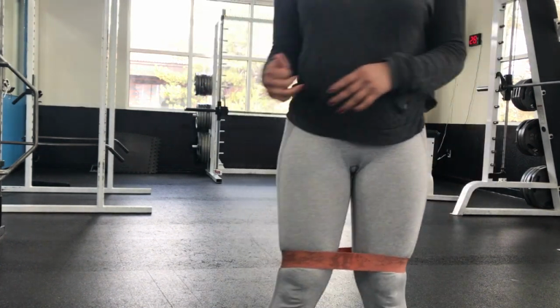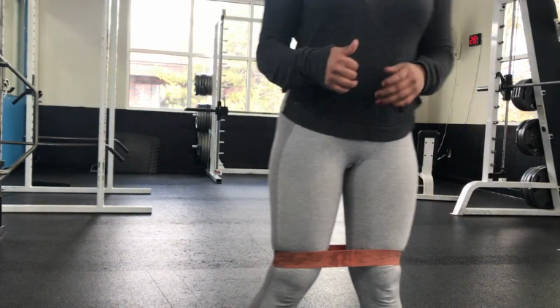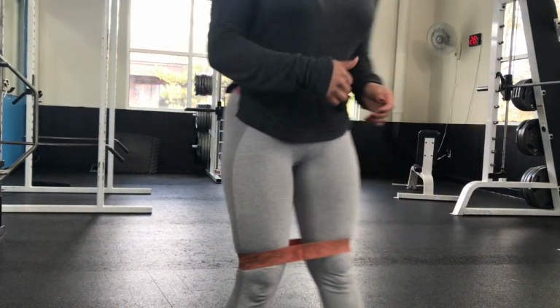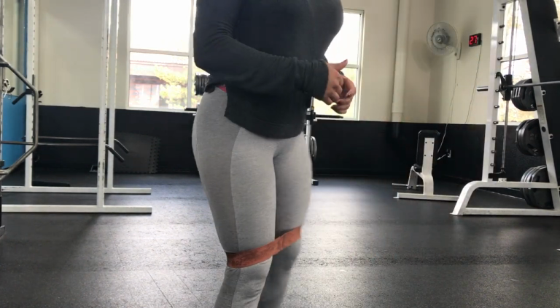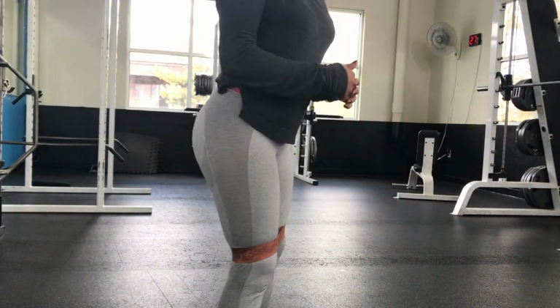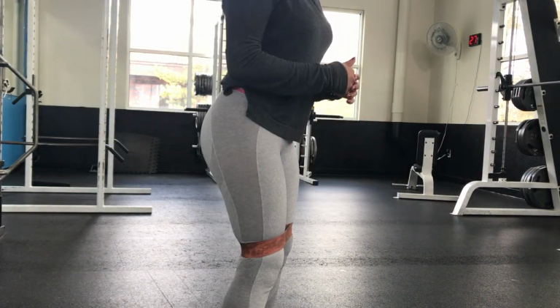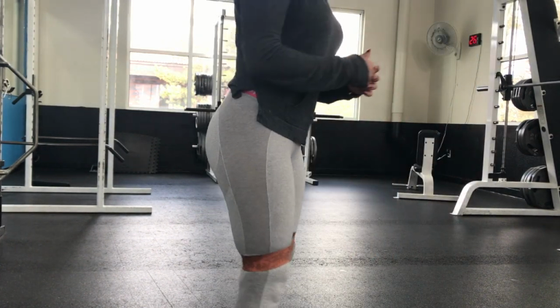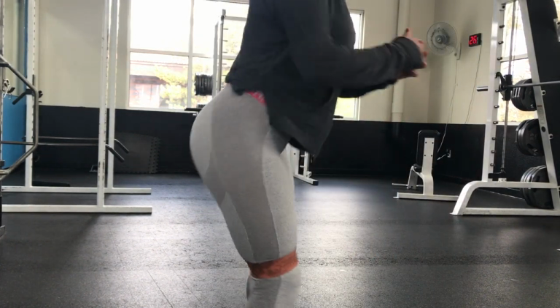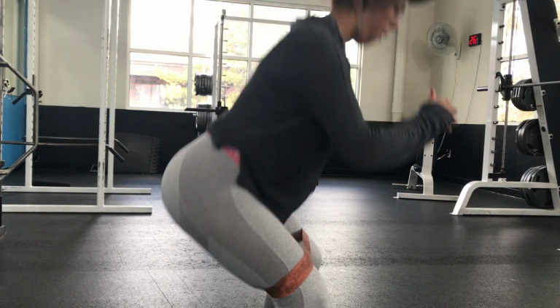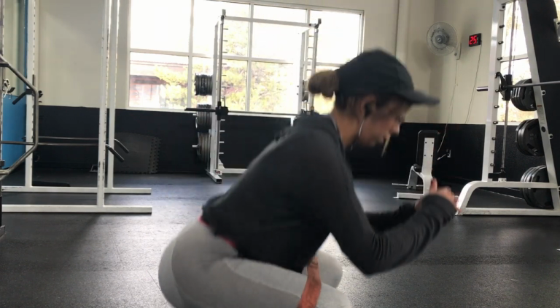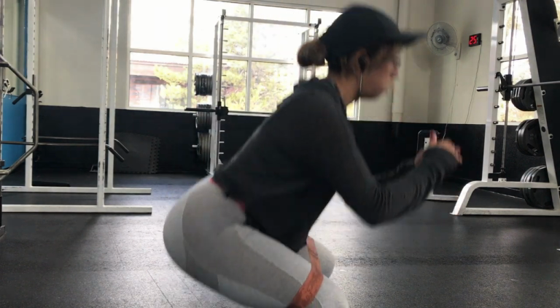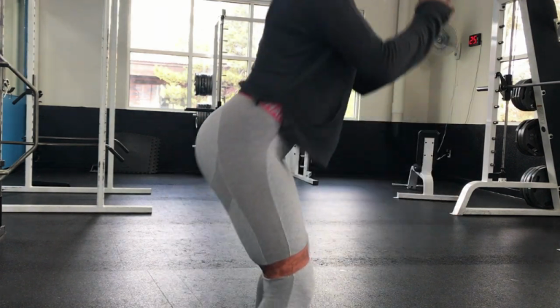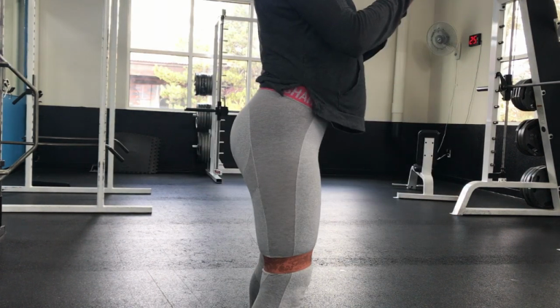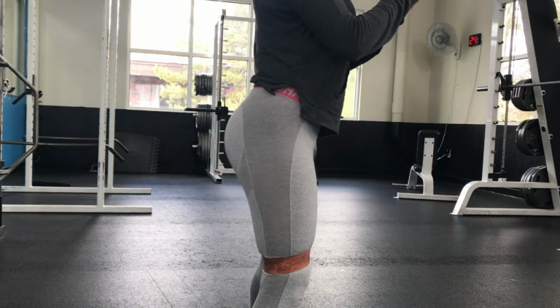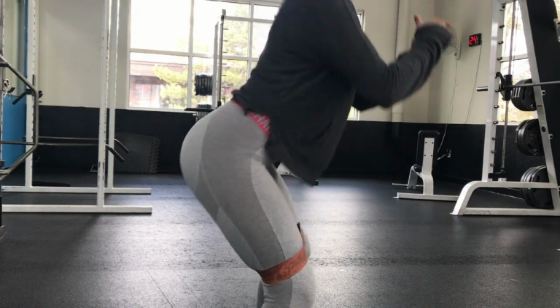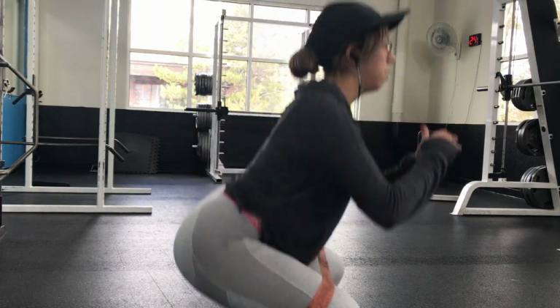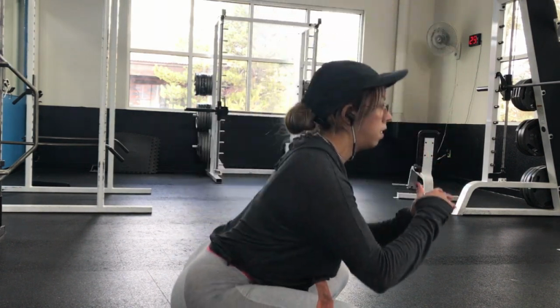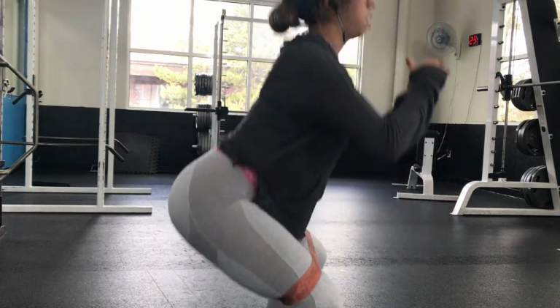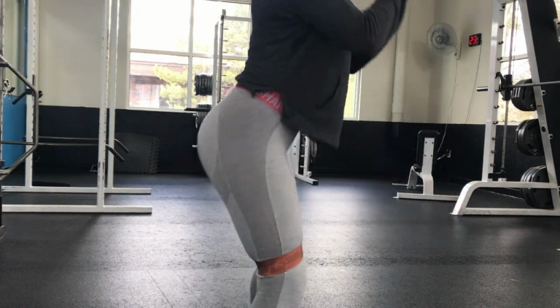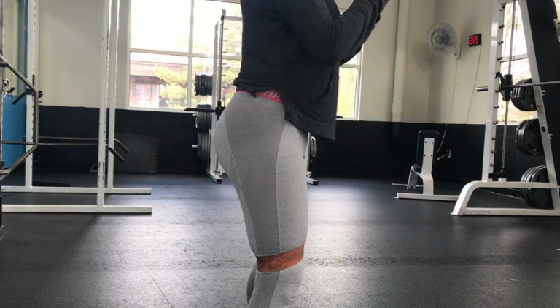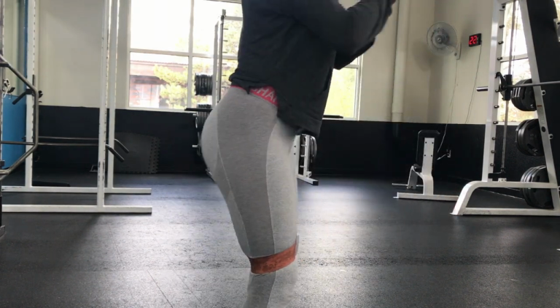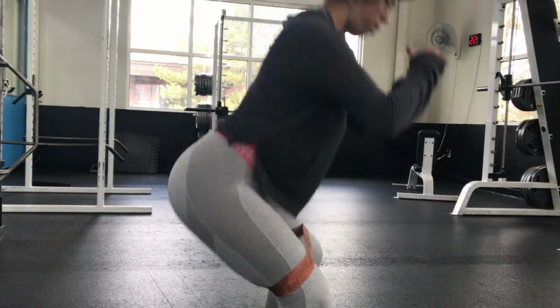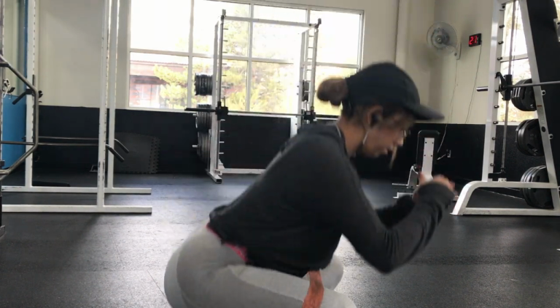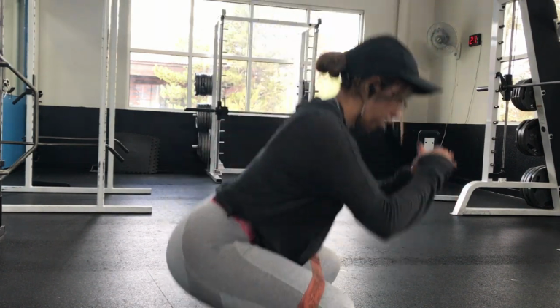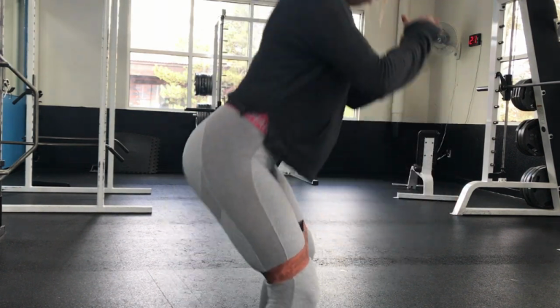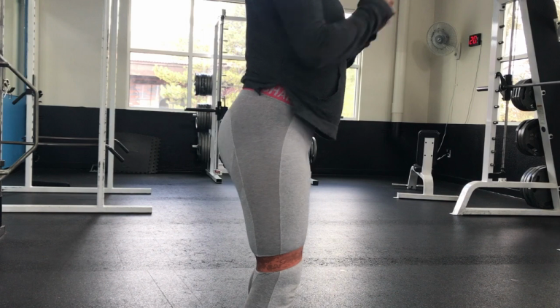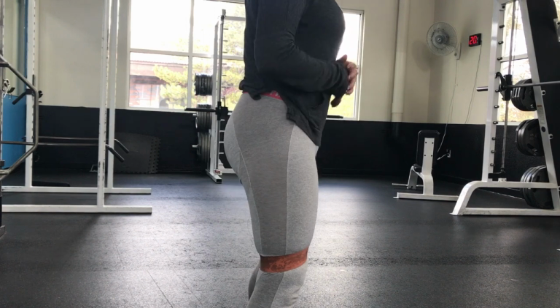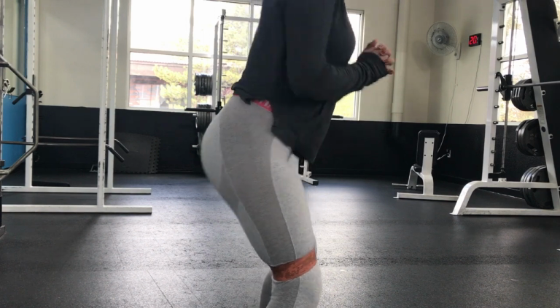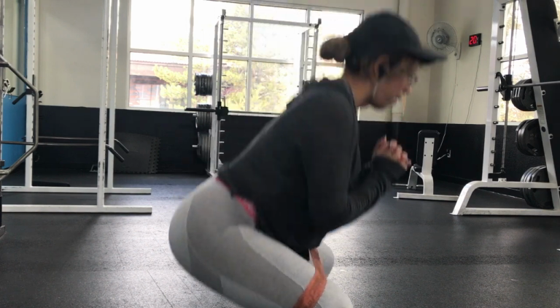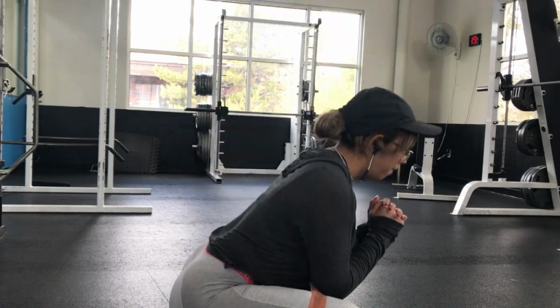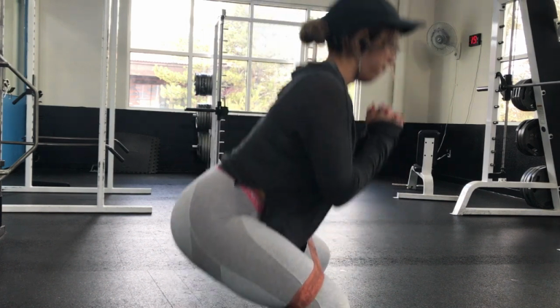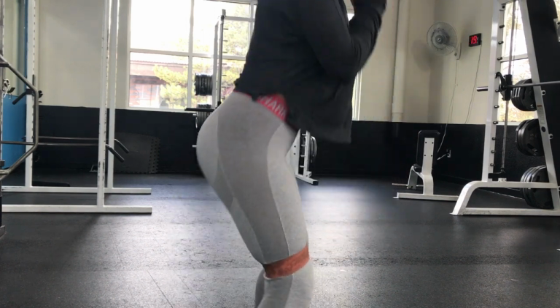I quickly then moved on to doing 15 squats, and again squeezing that booty at the top.